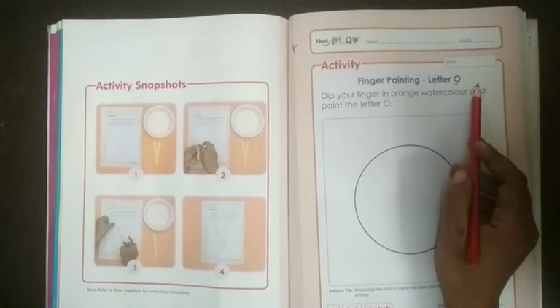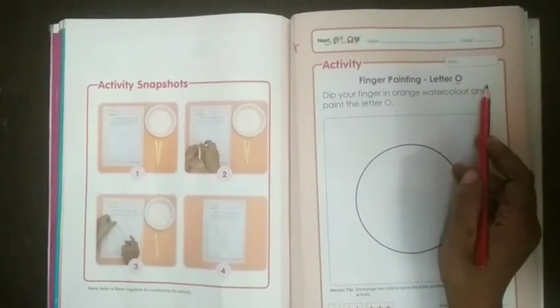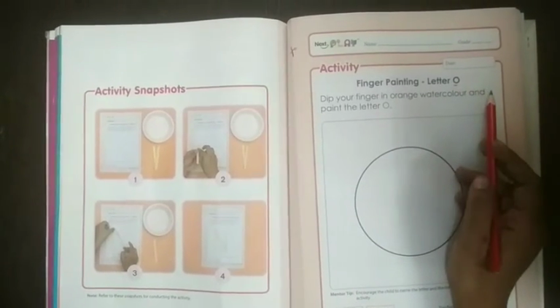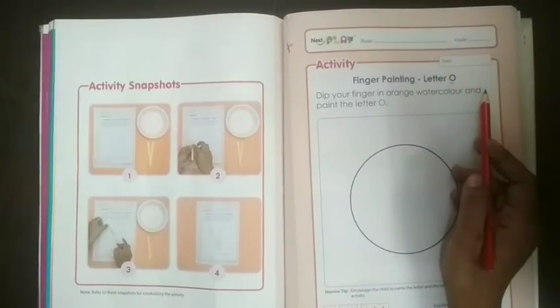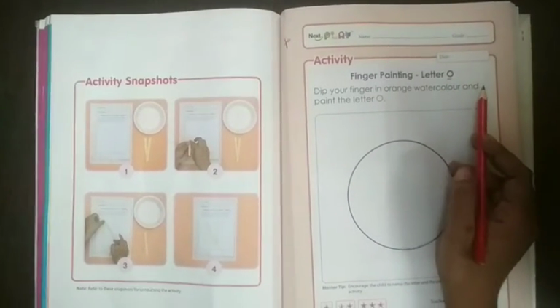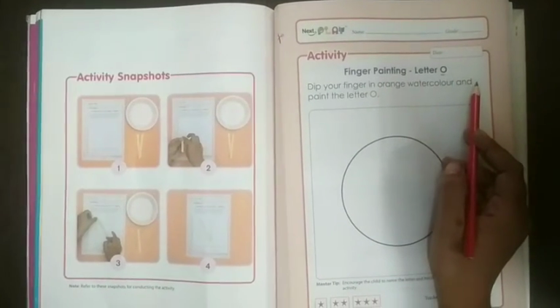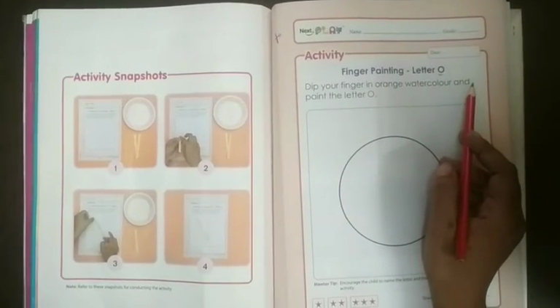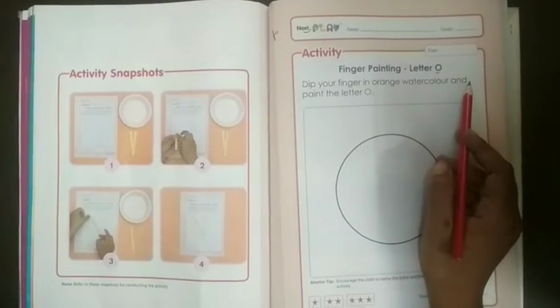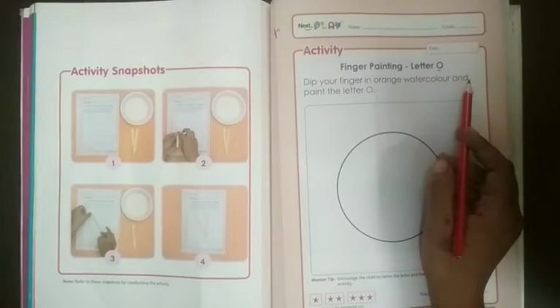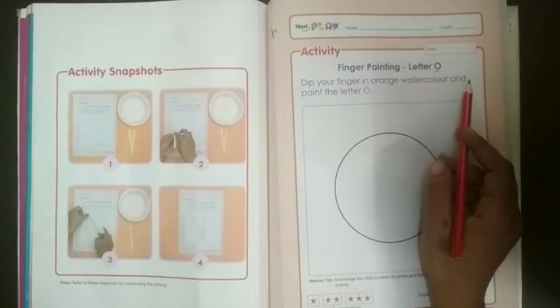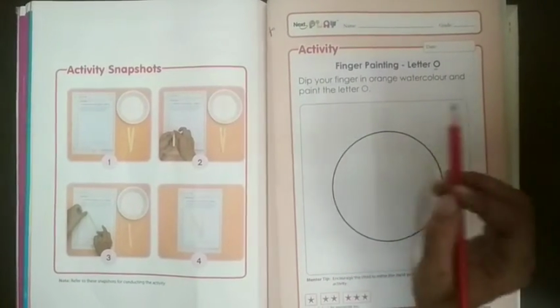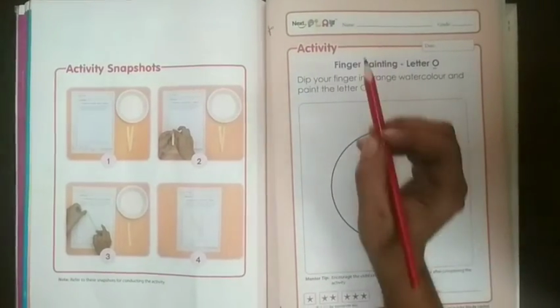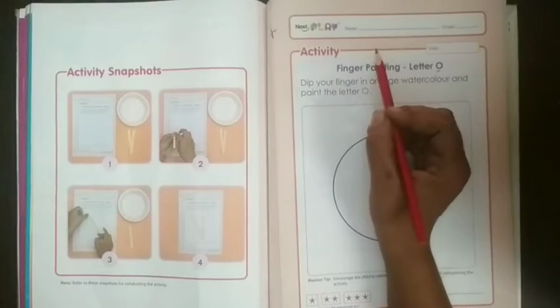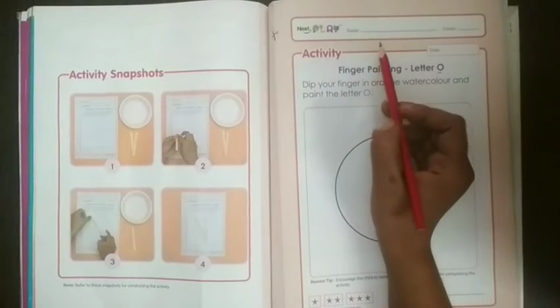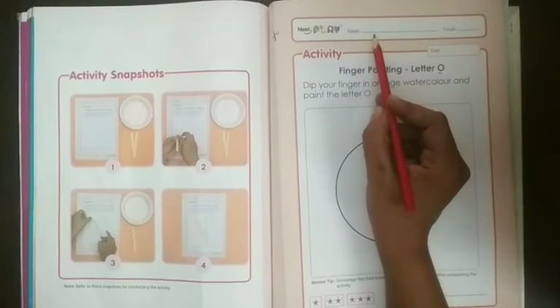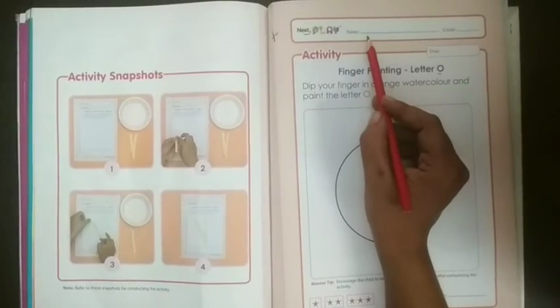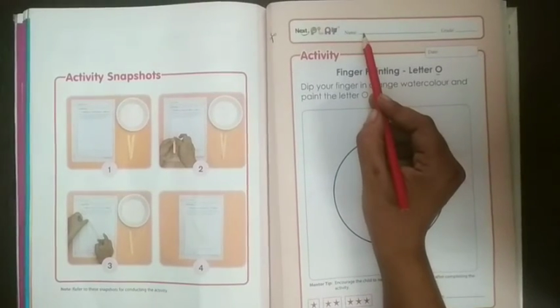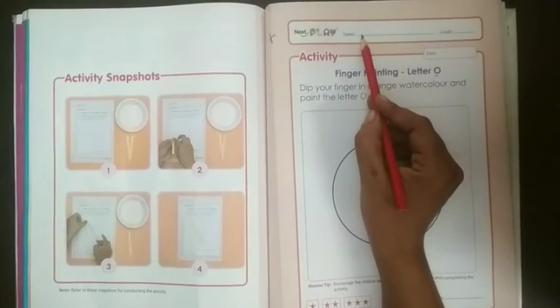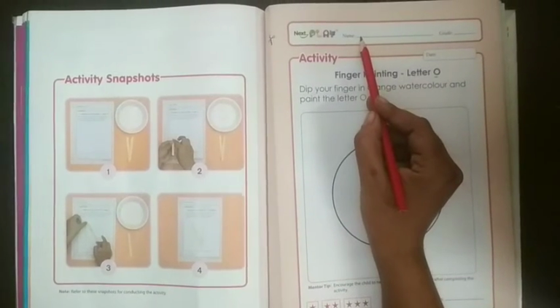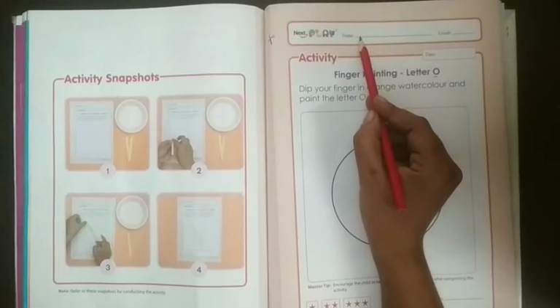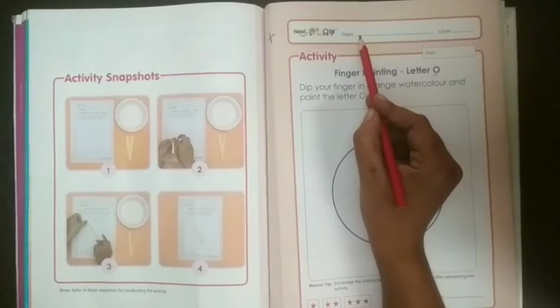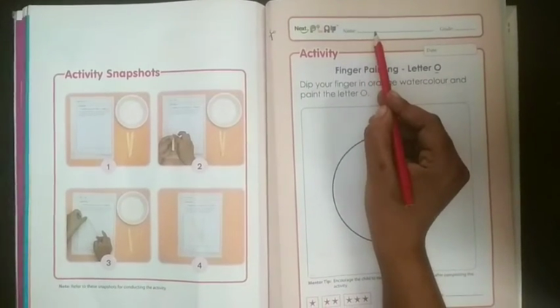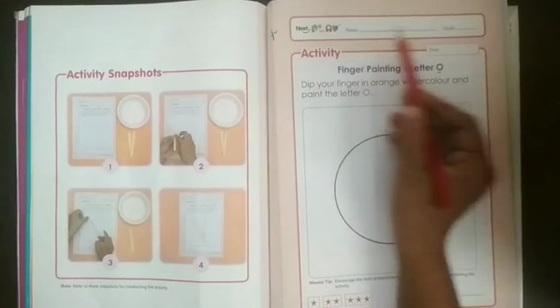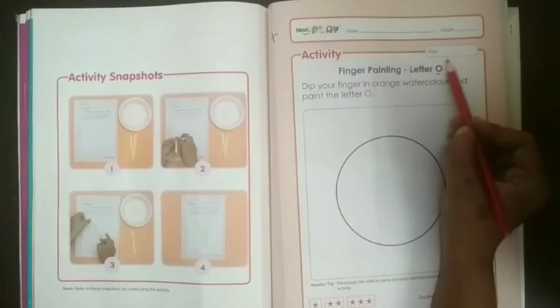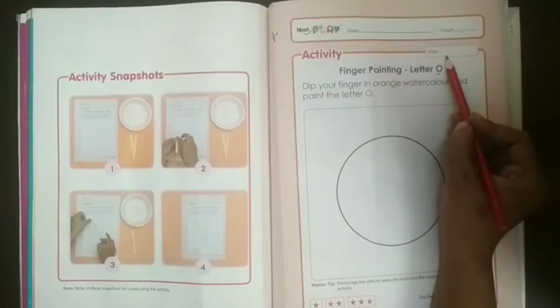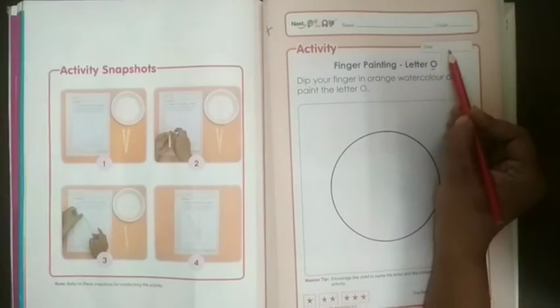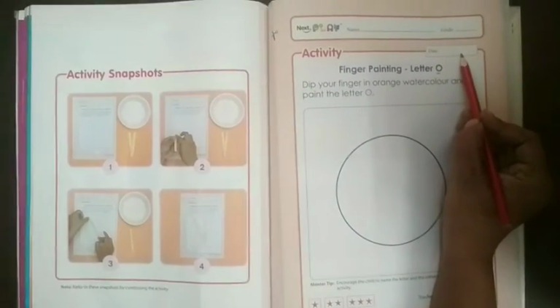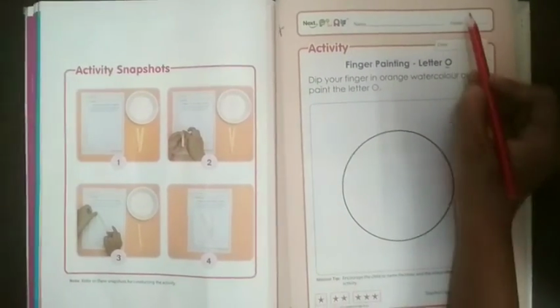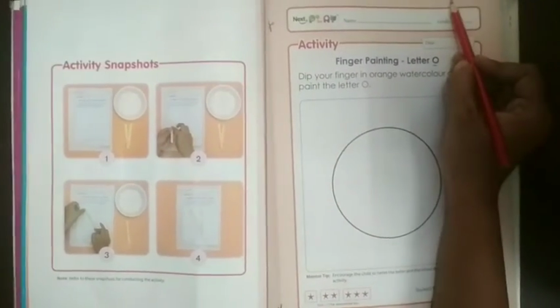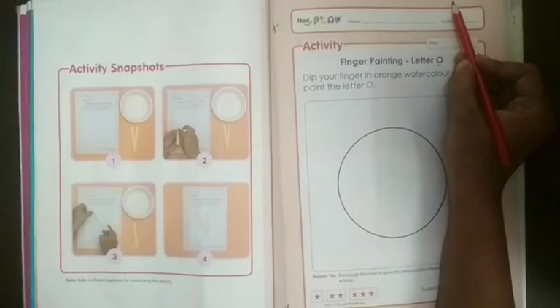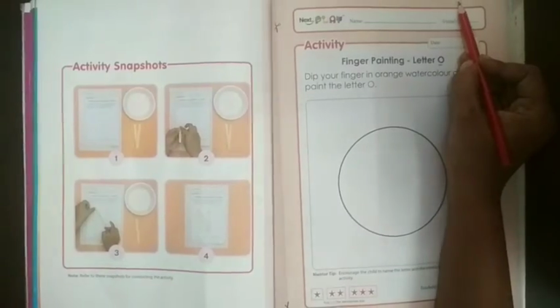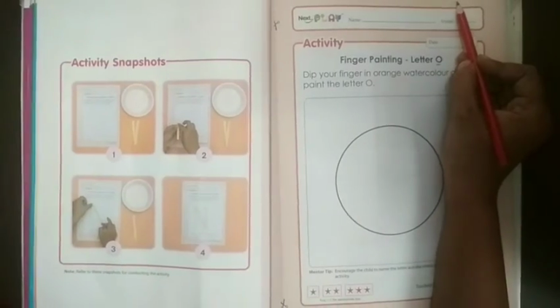But before starting that activity, what you have to do? Please tell to your parents, please mention today your name here, date here and classwork over here.